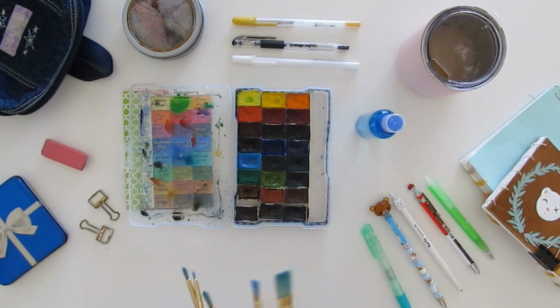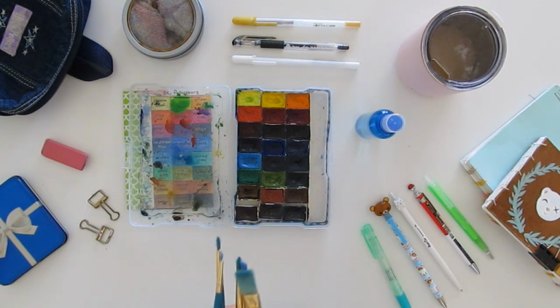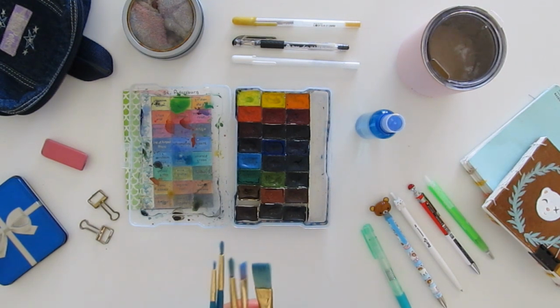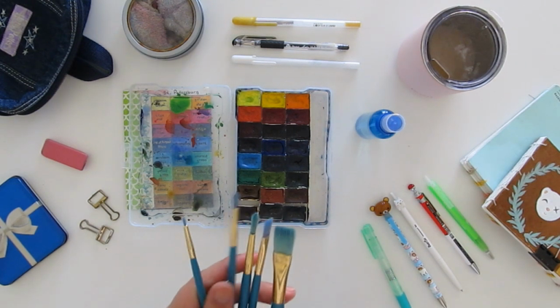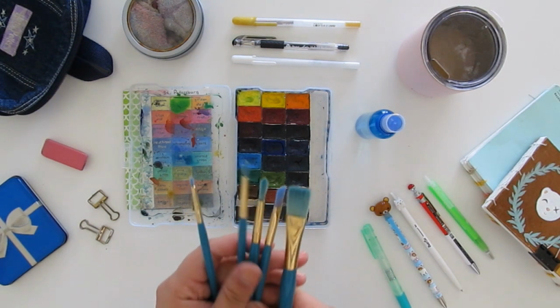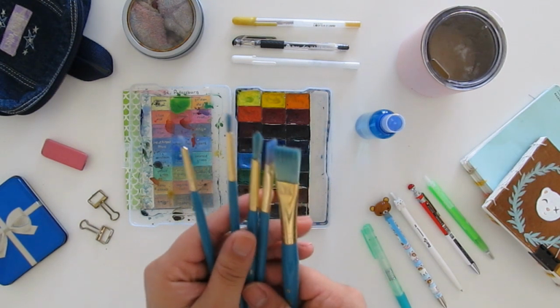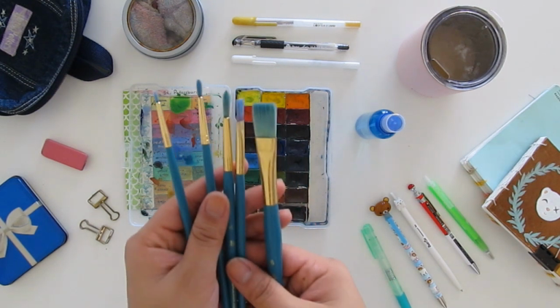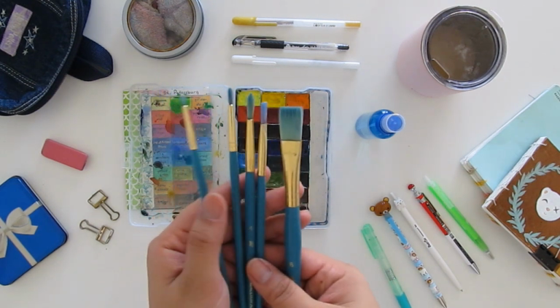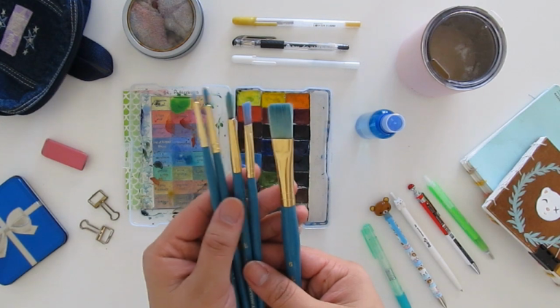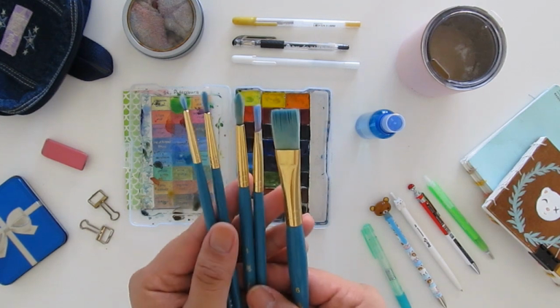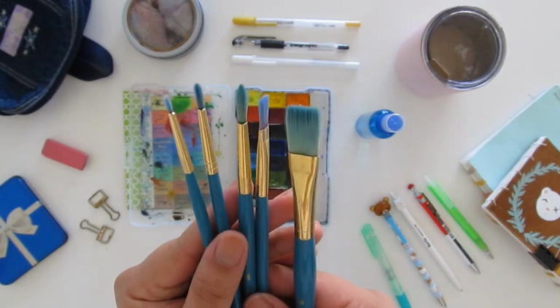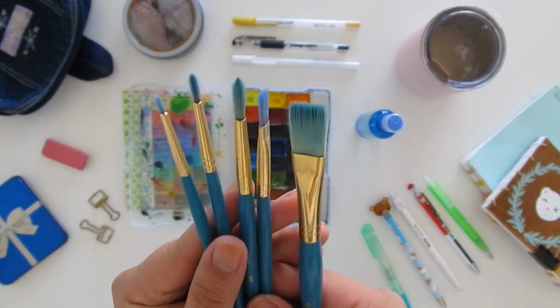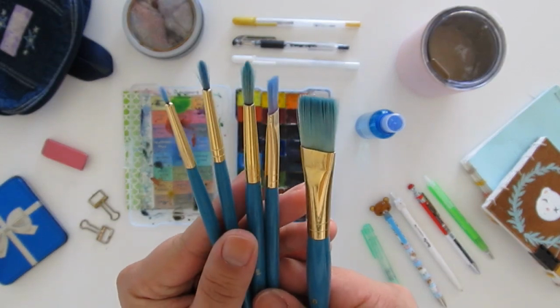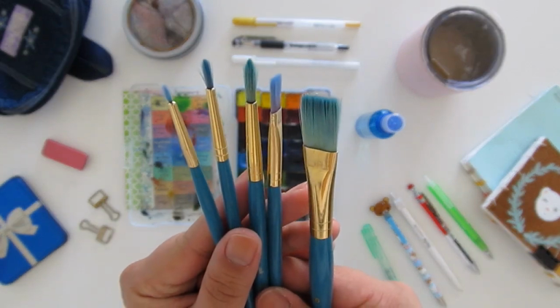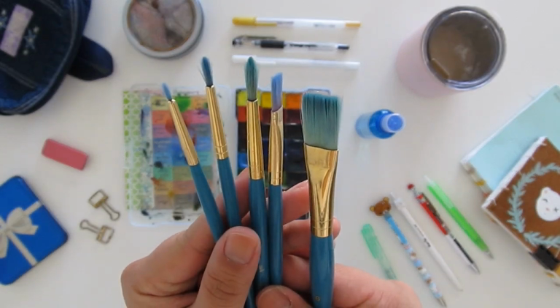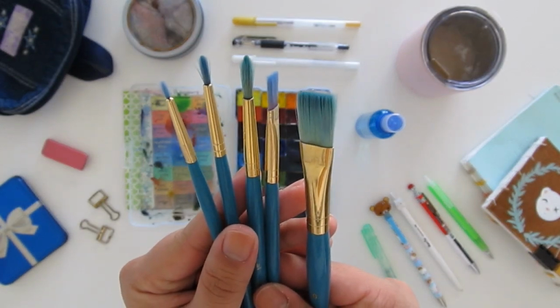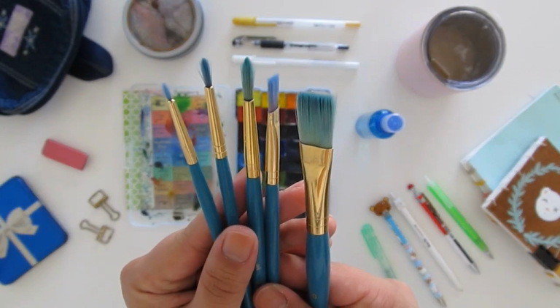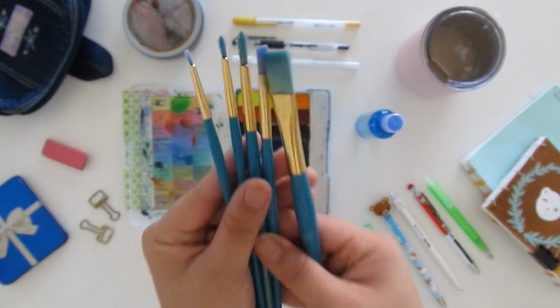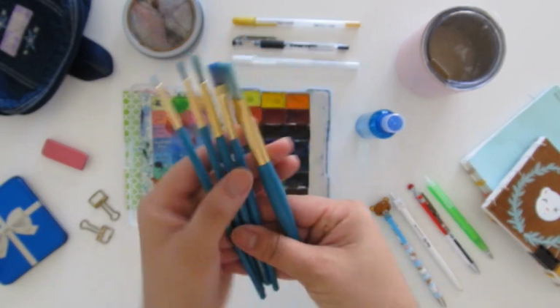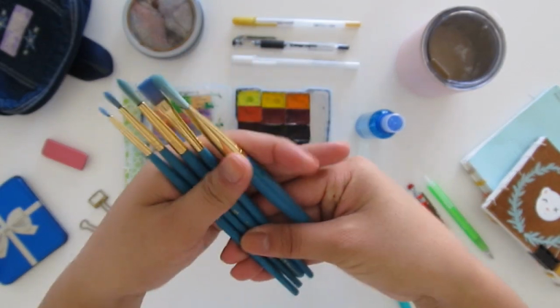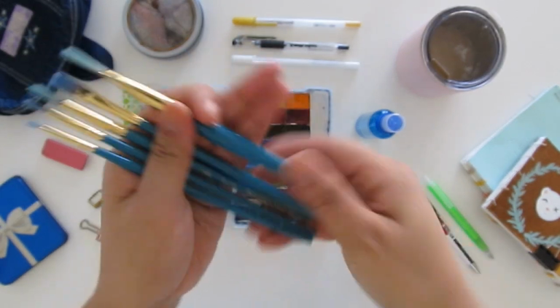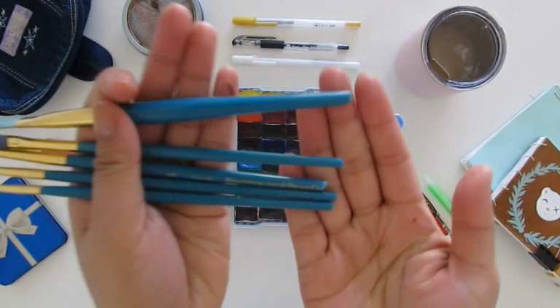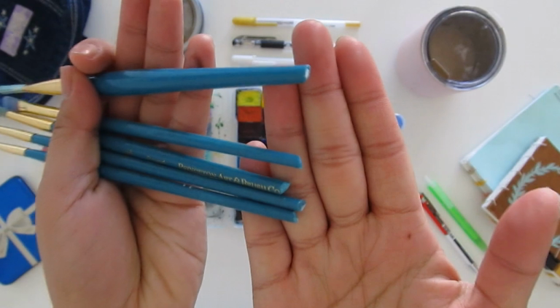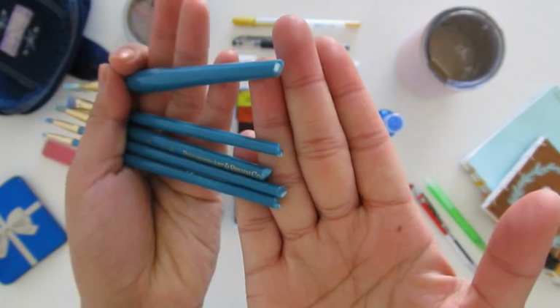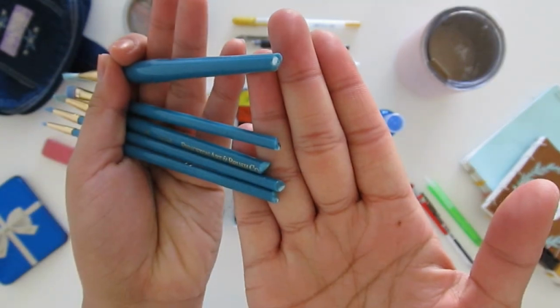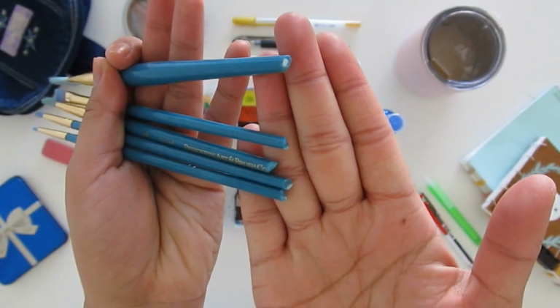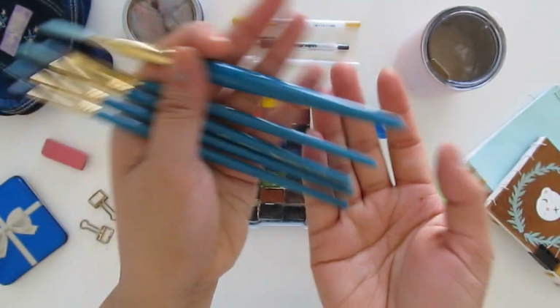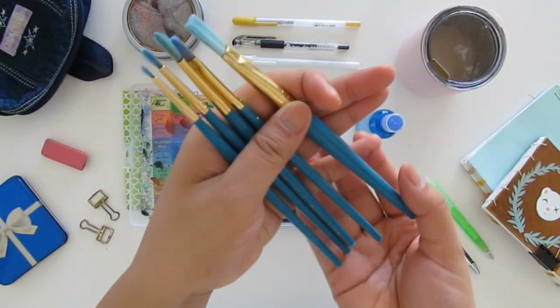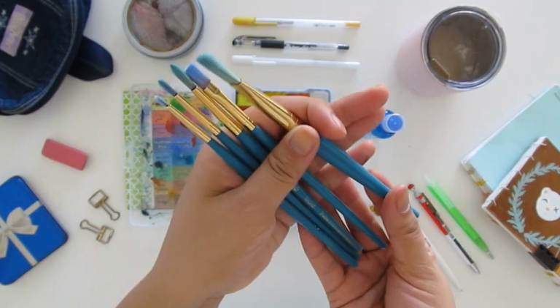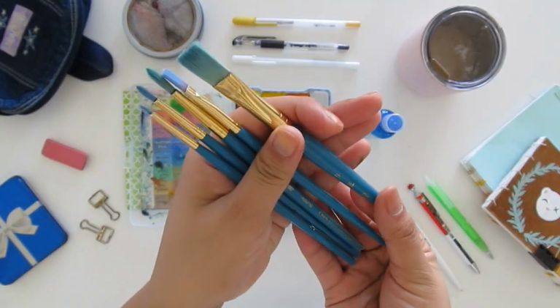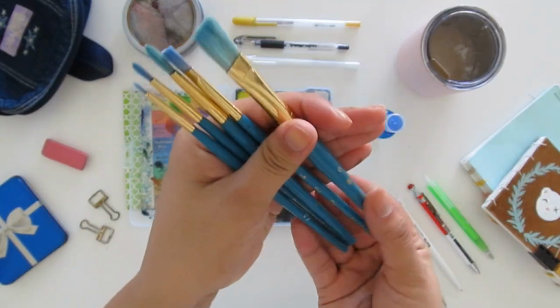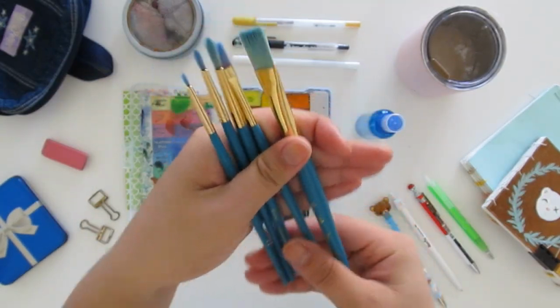With this watercolor set I just love it. I have all the colors I need and I don't really have to mess with mixing so much, because sometimes you just don't want to deal with that when you're working.